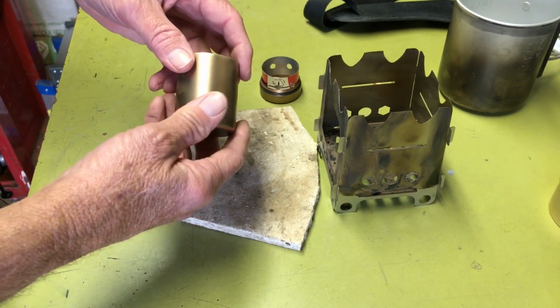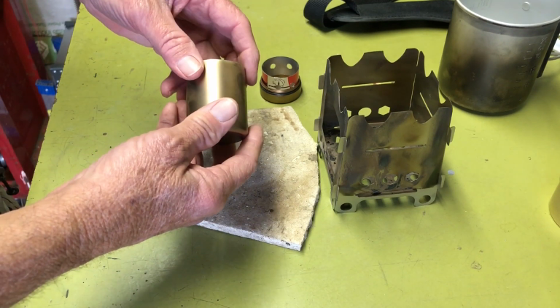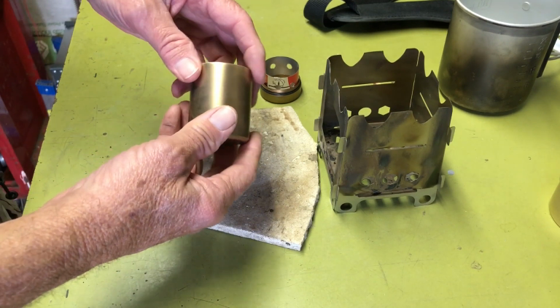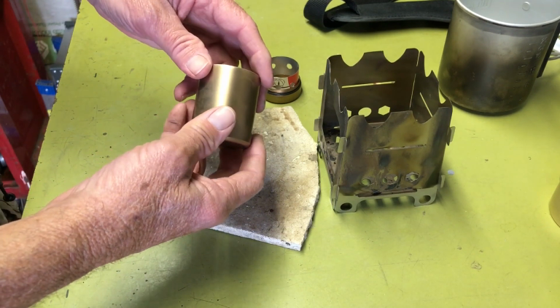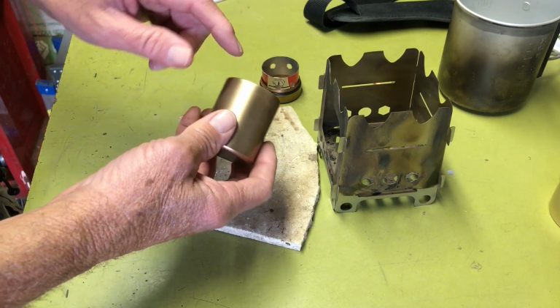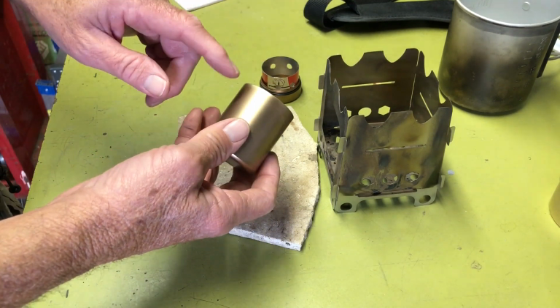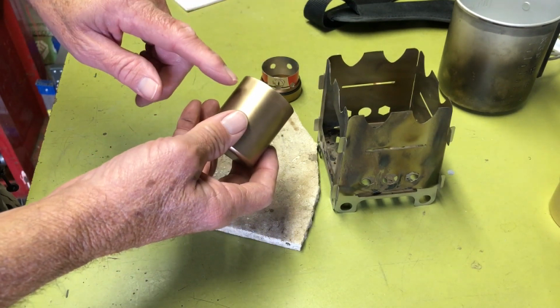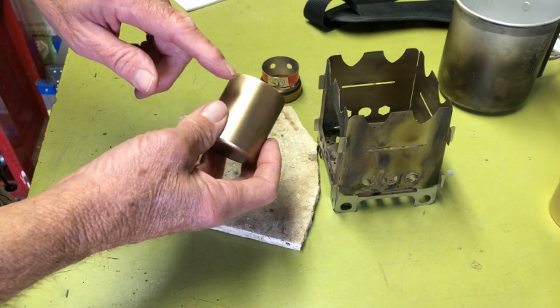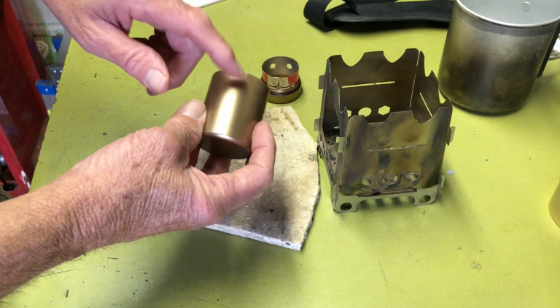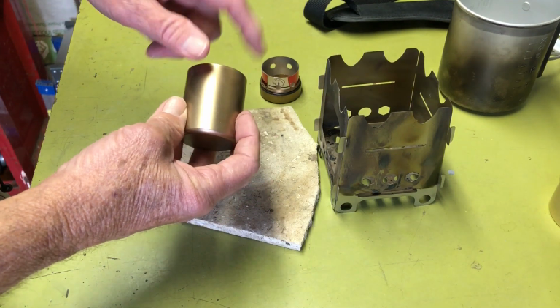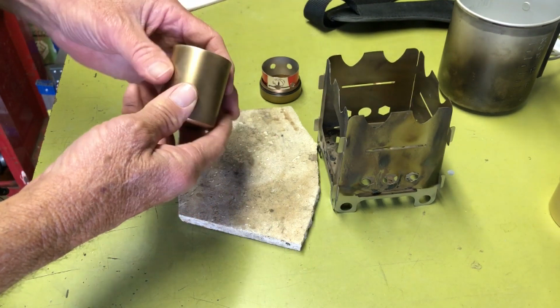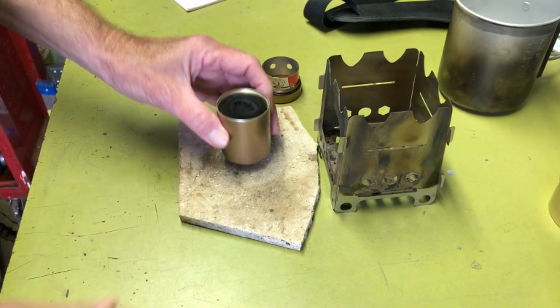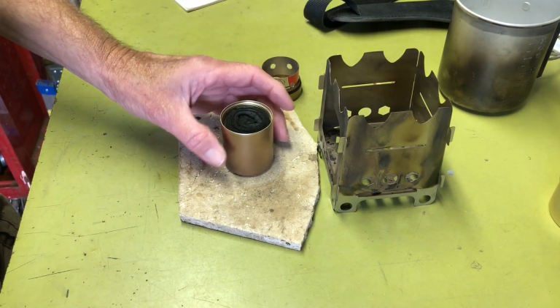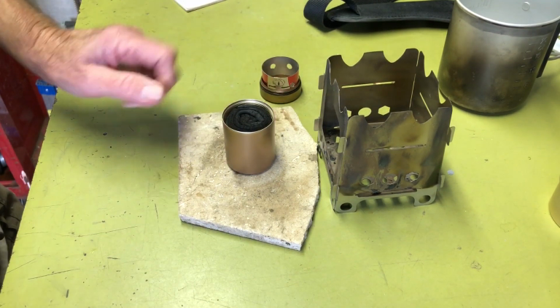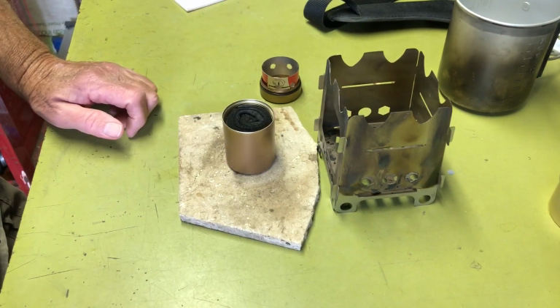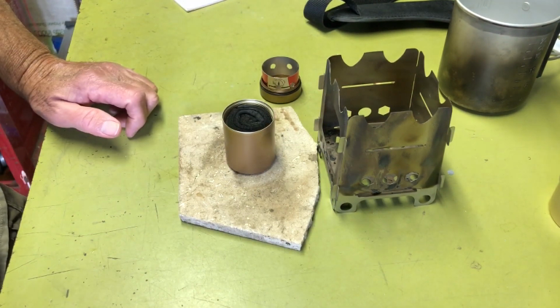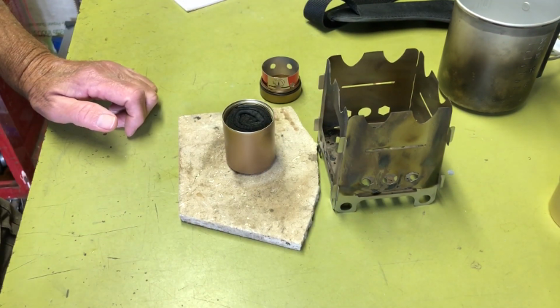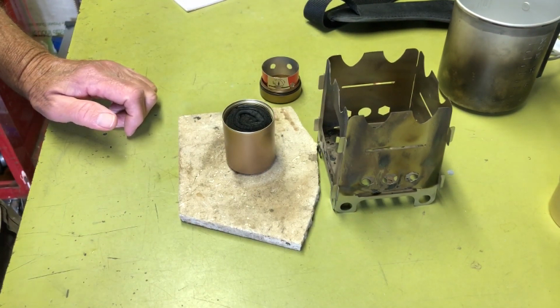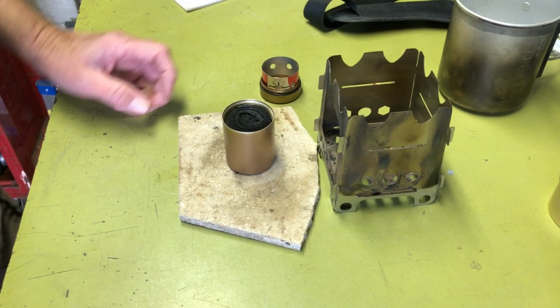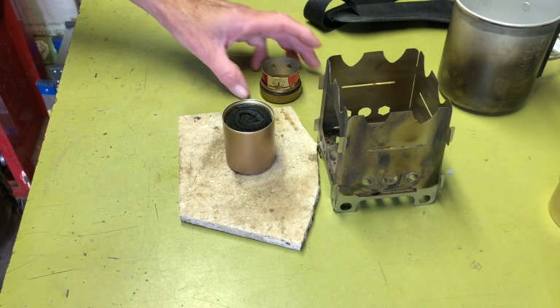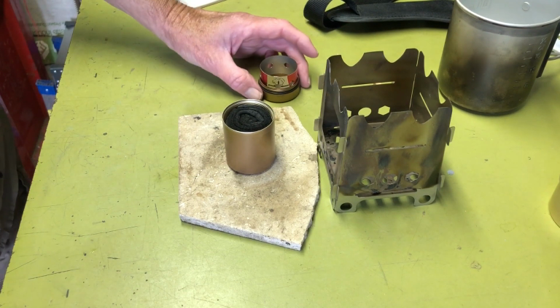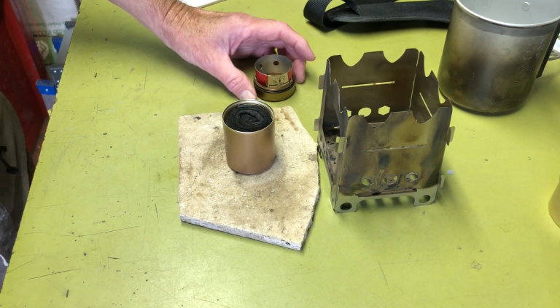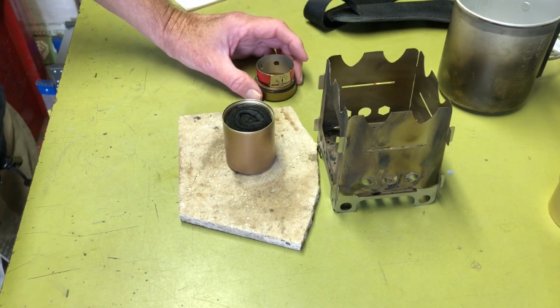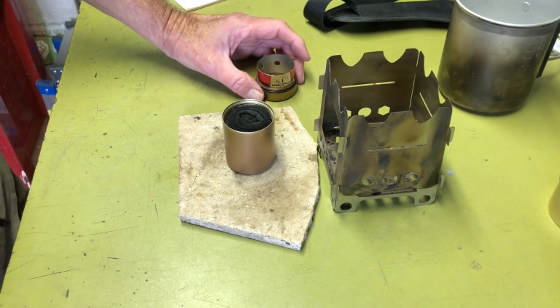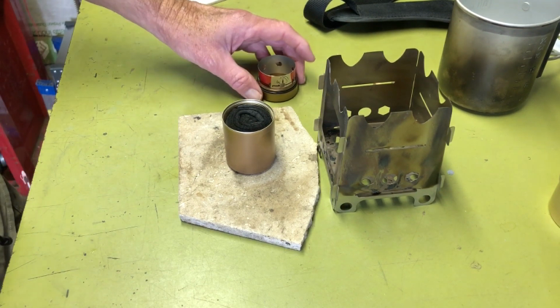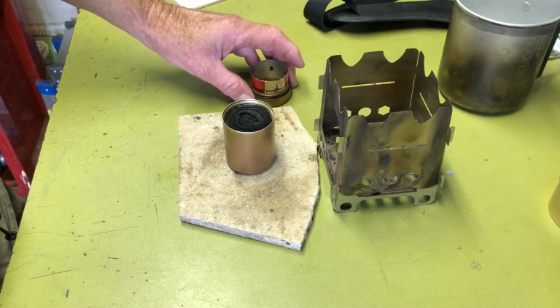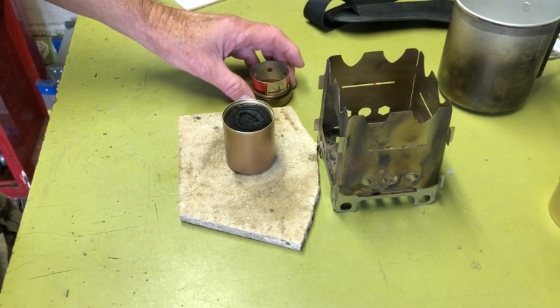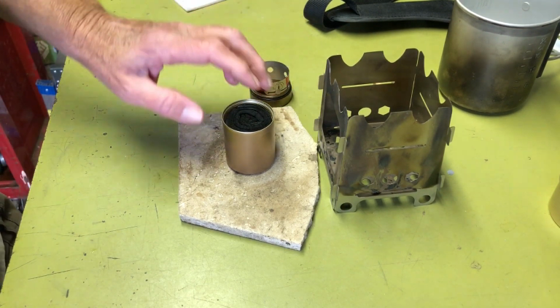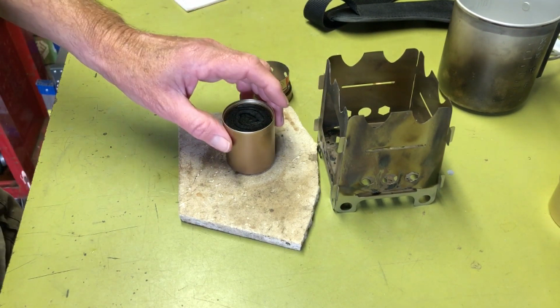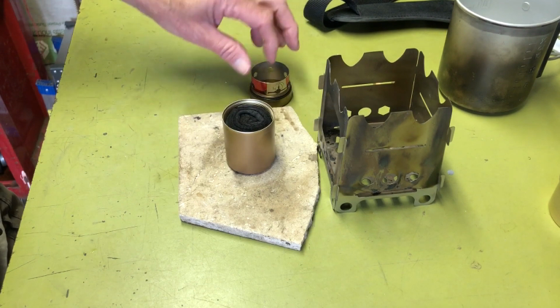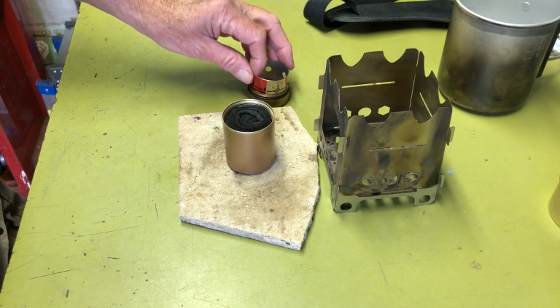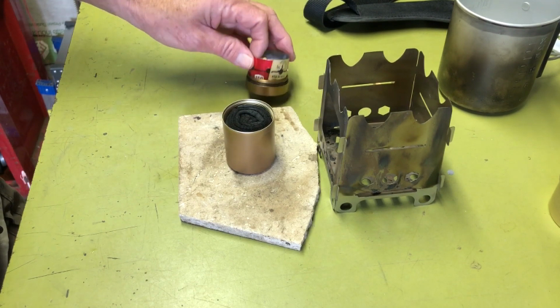I noticed he has two models — the plain and then the turbo, where he drilled vent holes in it, and that improved the boil time quite a bit. So I got to thinking, I wonder if I could just add some turbo holes to this and see if that made an improvement.